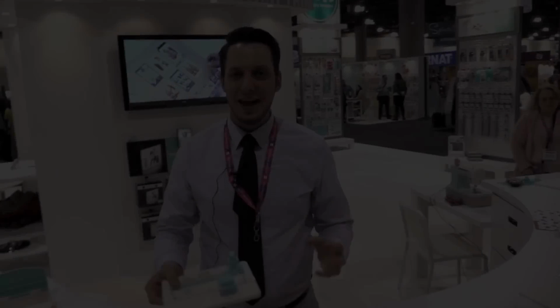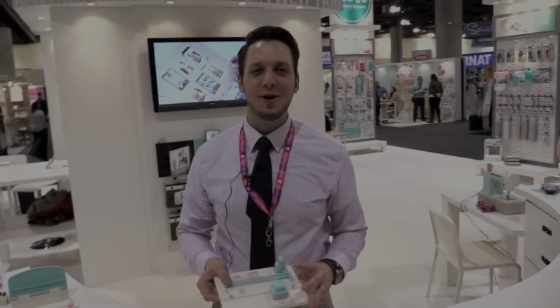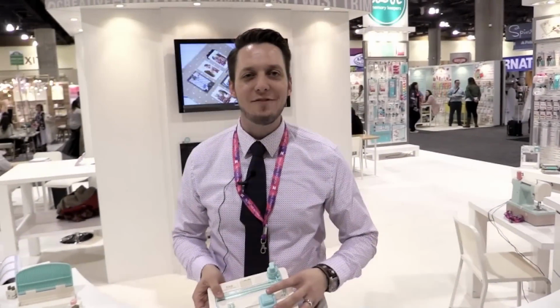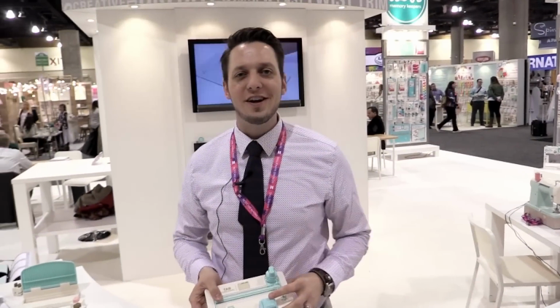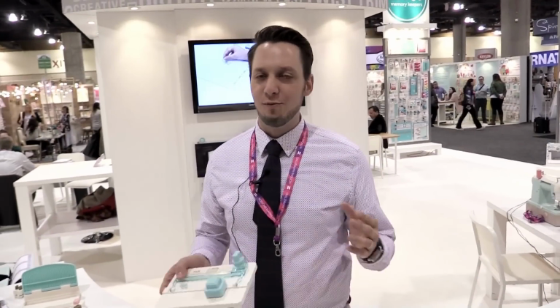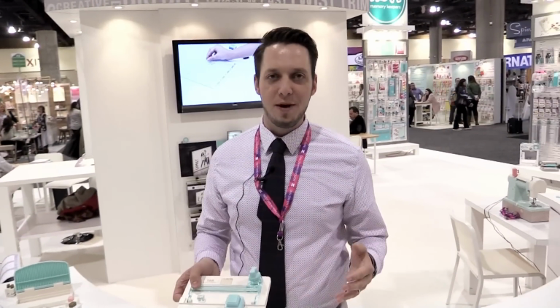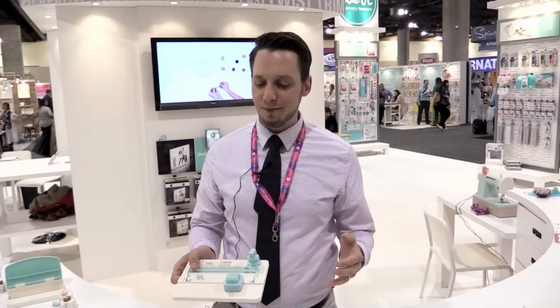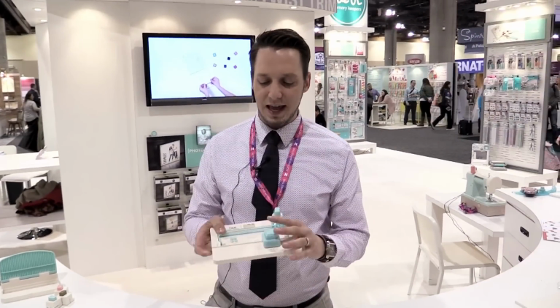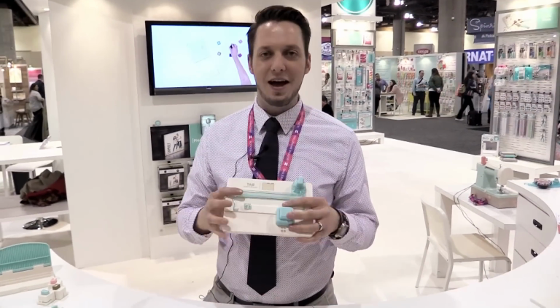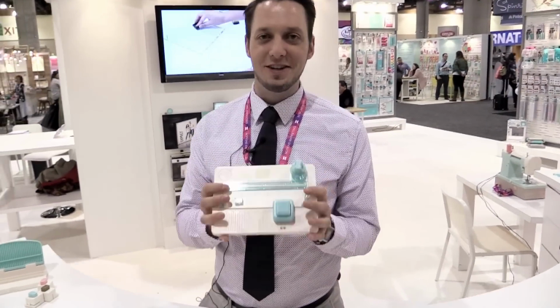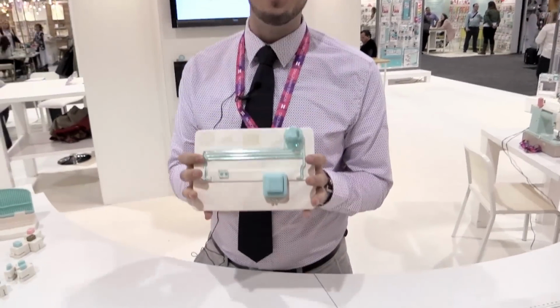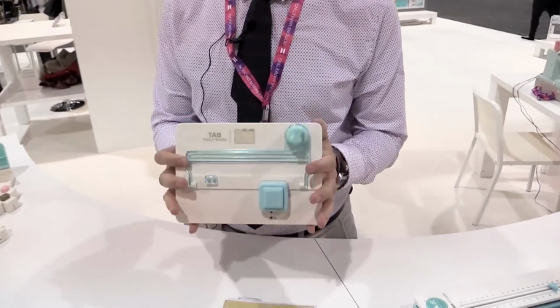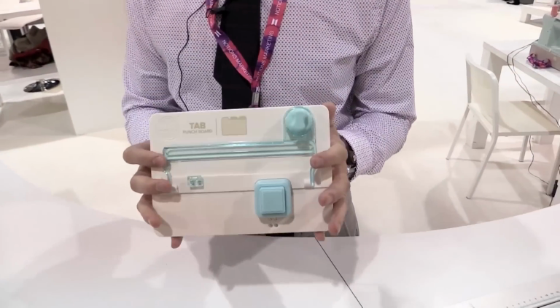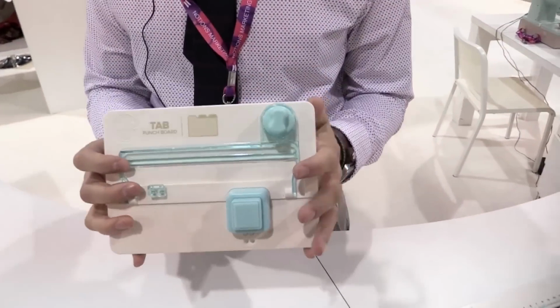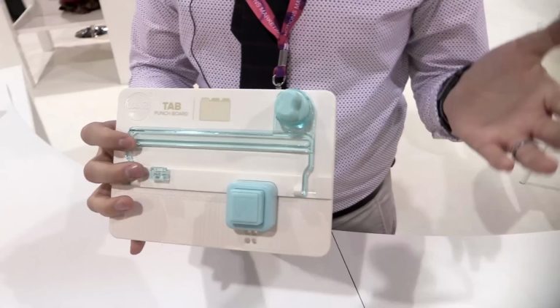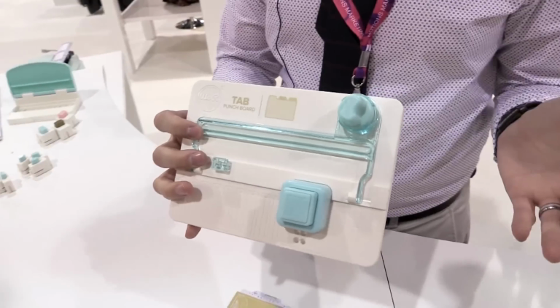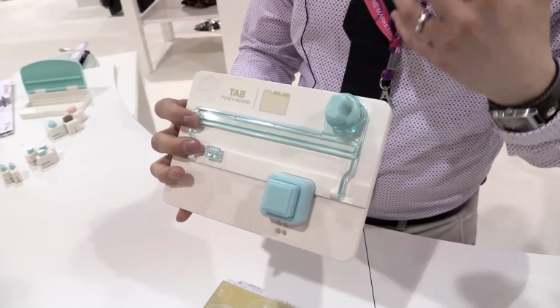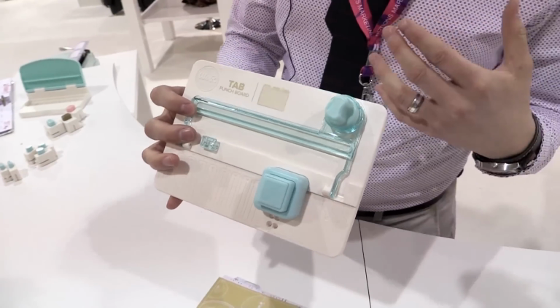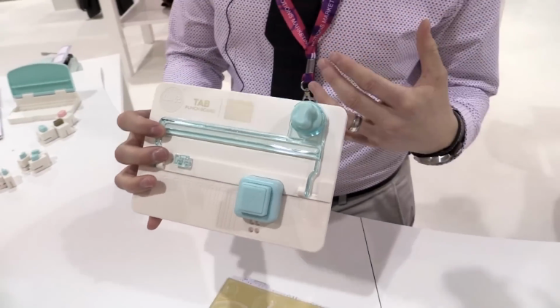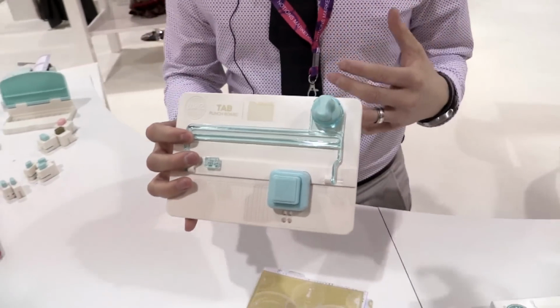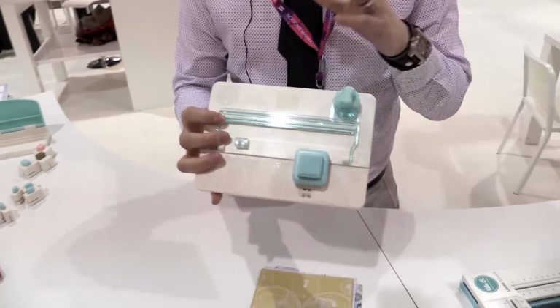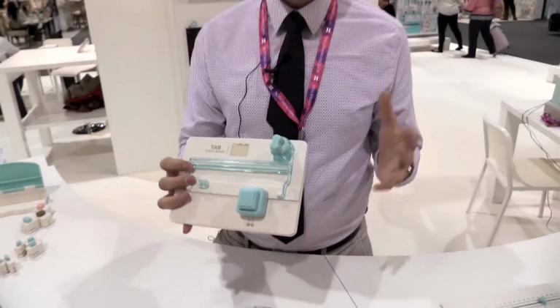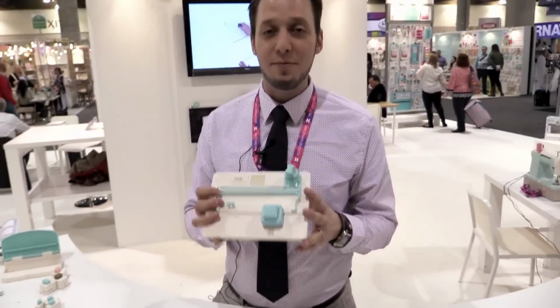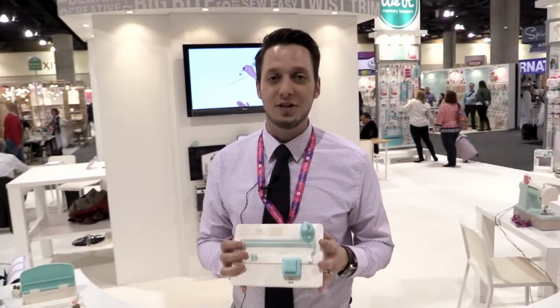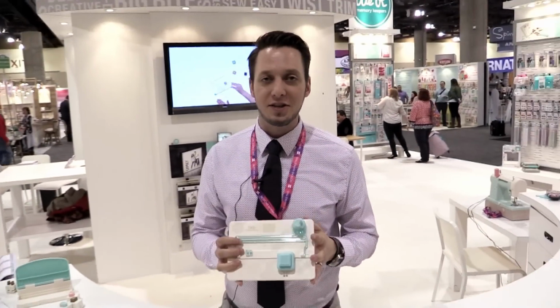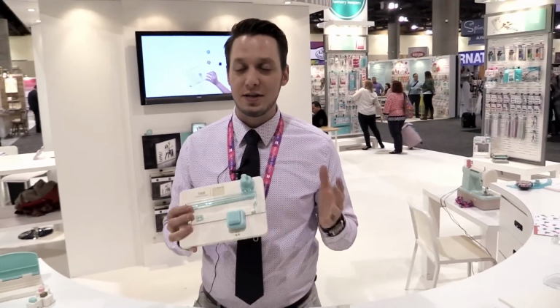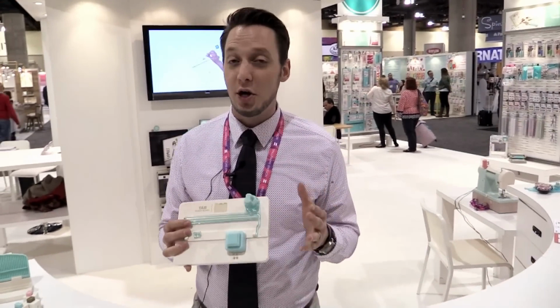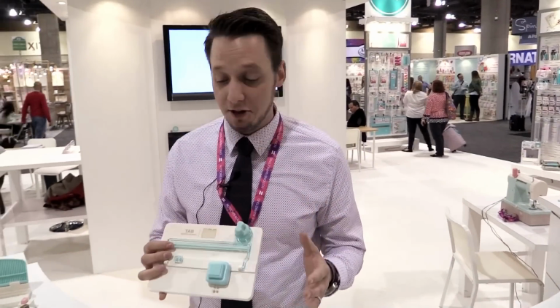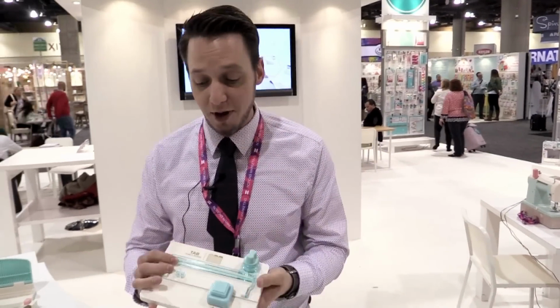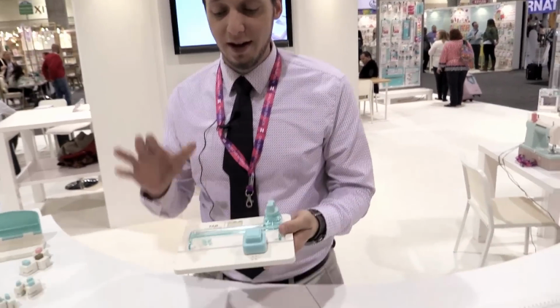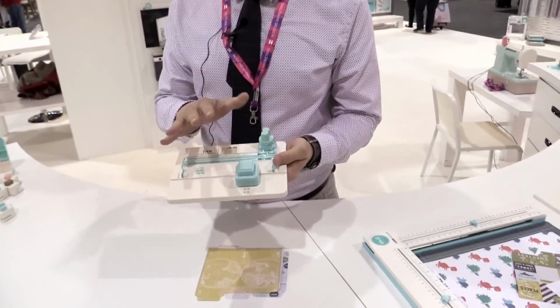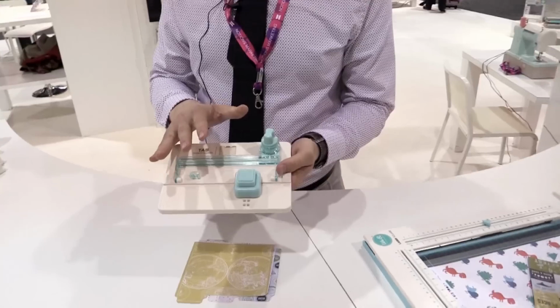Hey everybody, Tavener Carey here from We Are Memory Keepers, and I am here to tell you about the Tab Punchboard. You might be able to tell I'm losing my voice because we have so much excitement over these products — I've been demoing all day long, but this is really exciting.